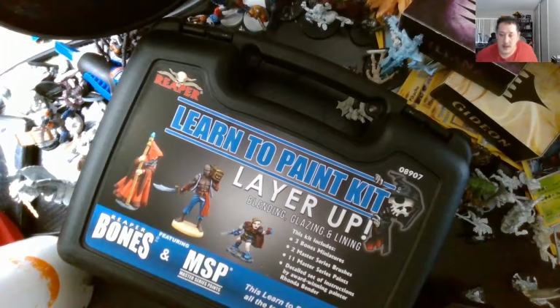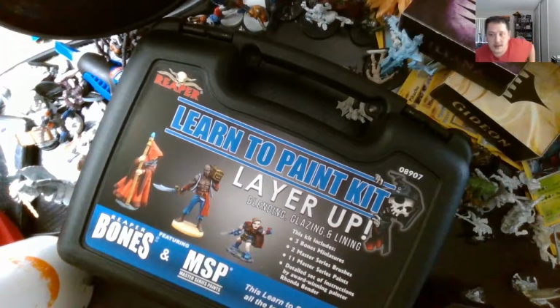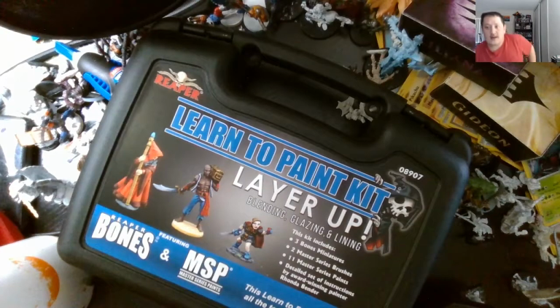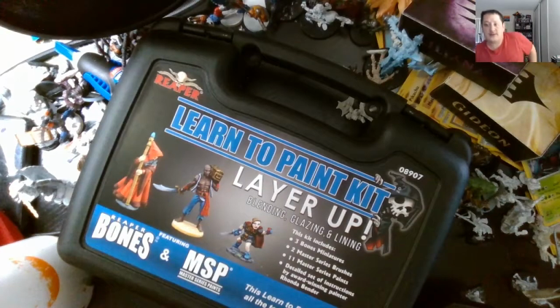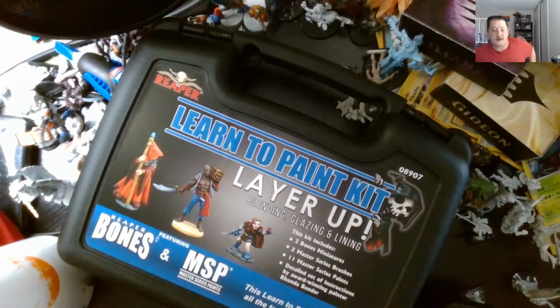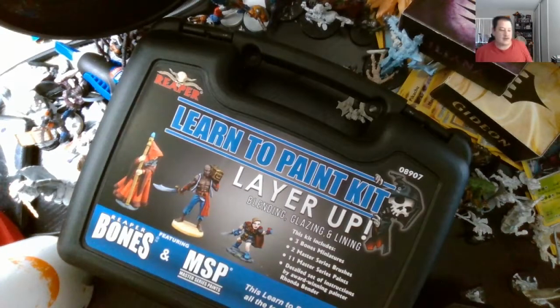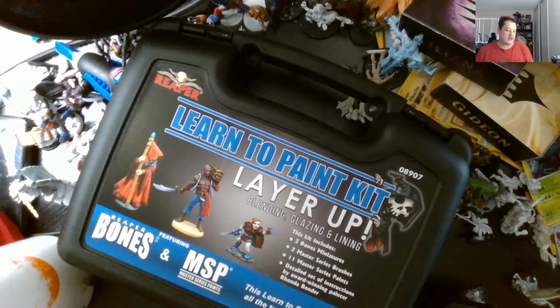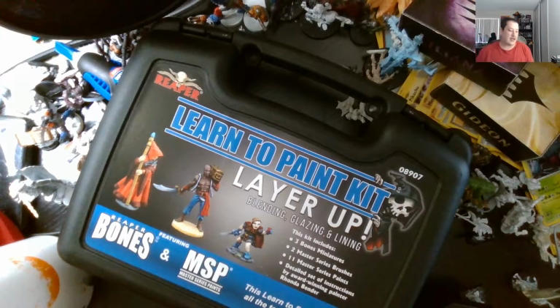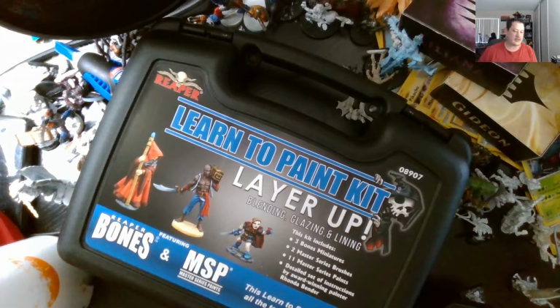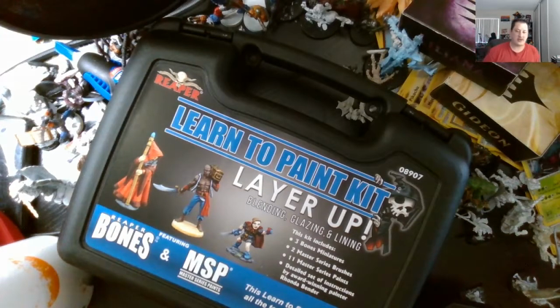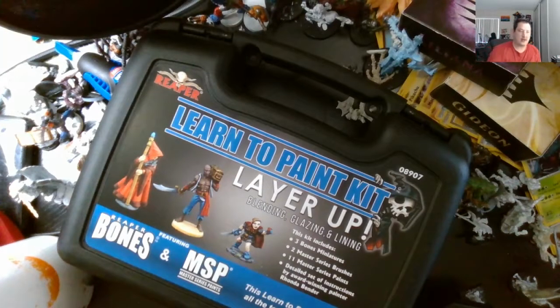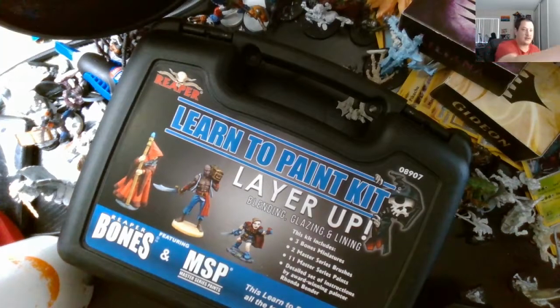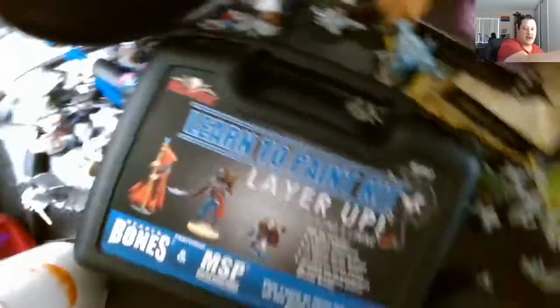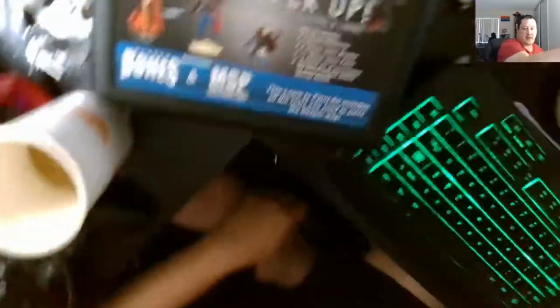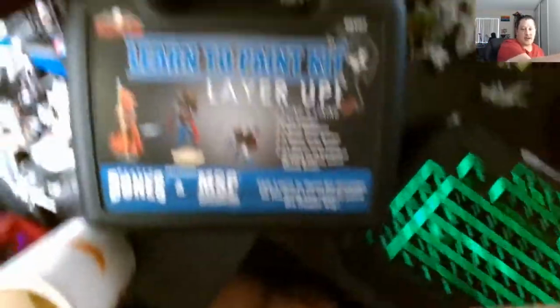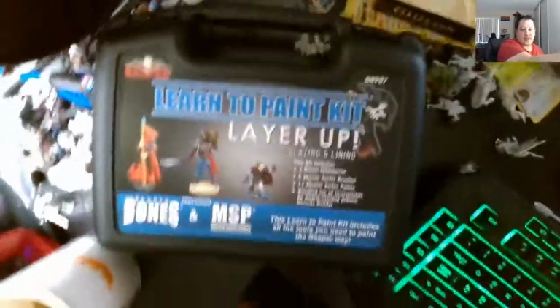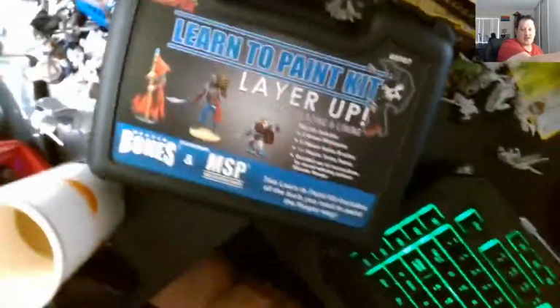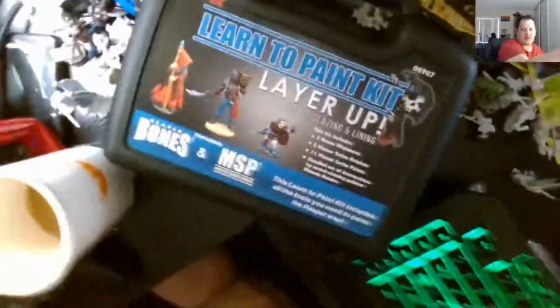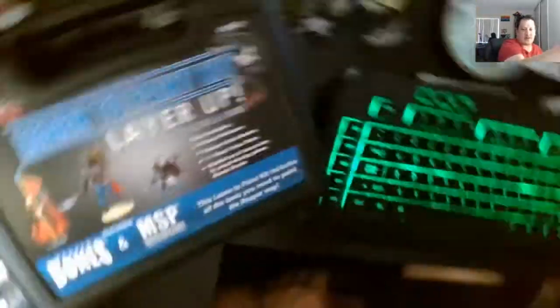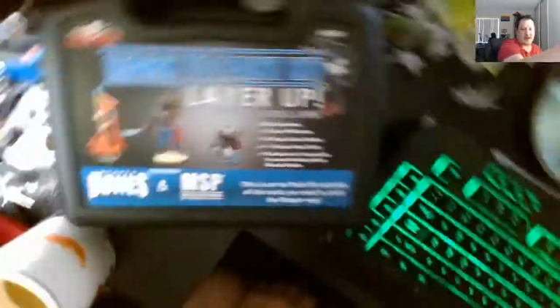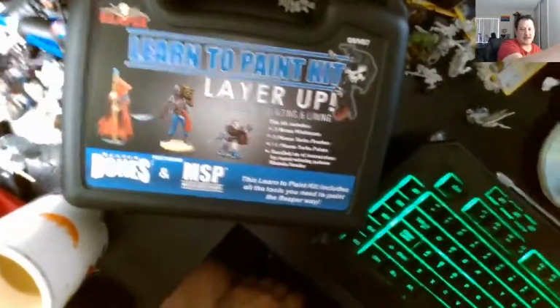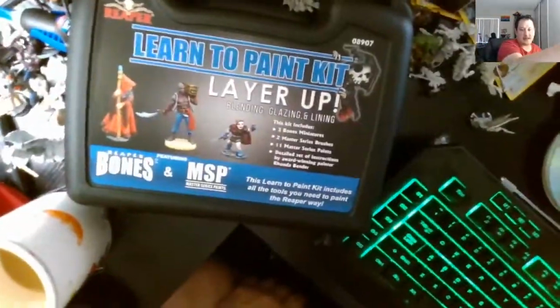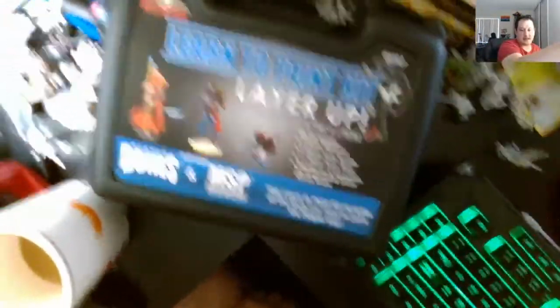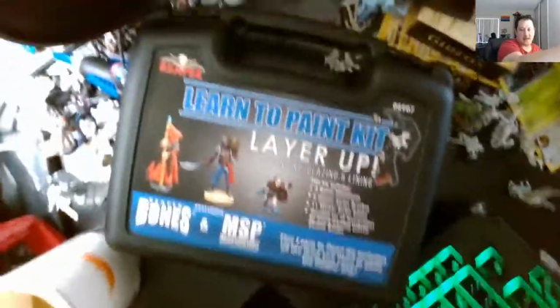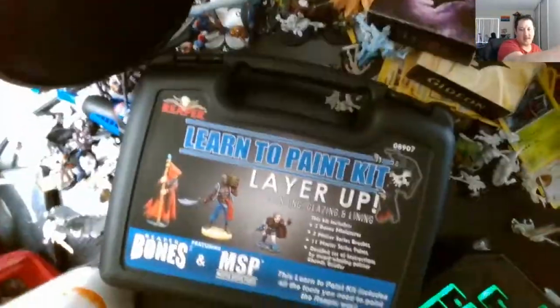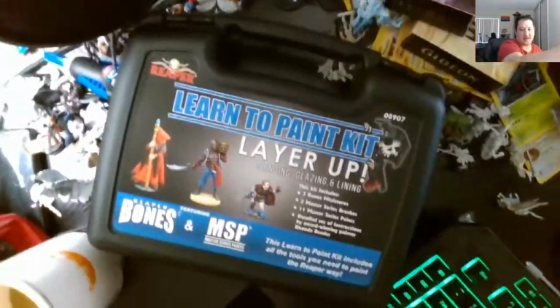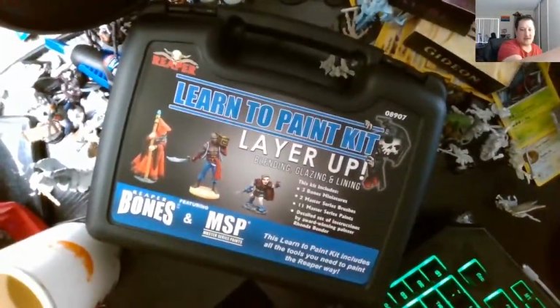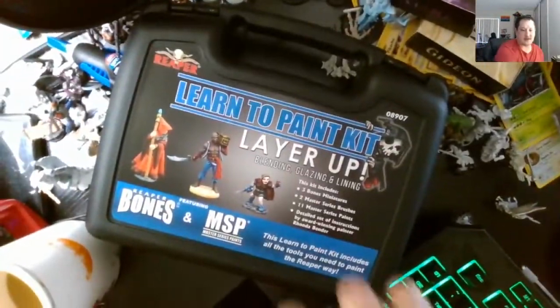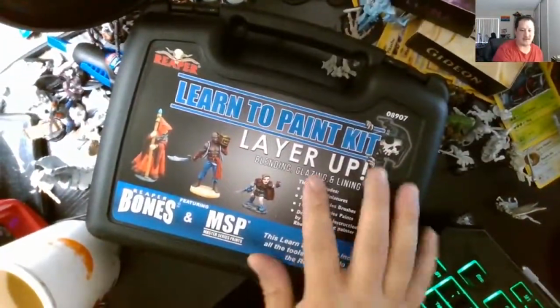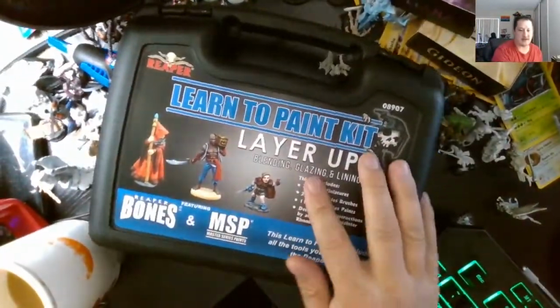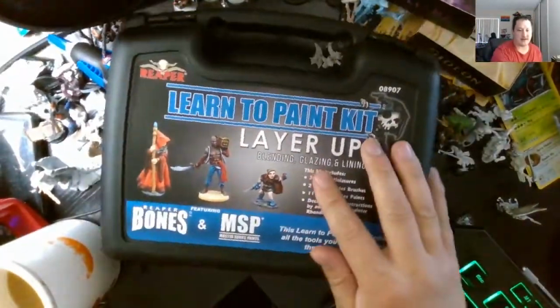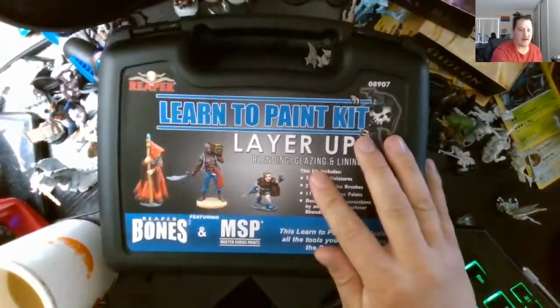Hello guys, welcome to the Ashley Lancelot Show. Today we got a Reaper paint set to start painting my miniatures and everything else as well.